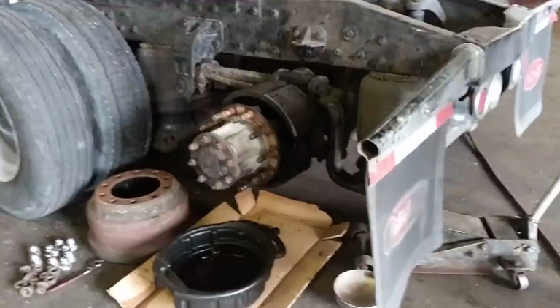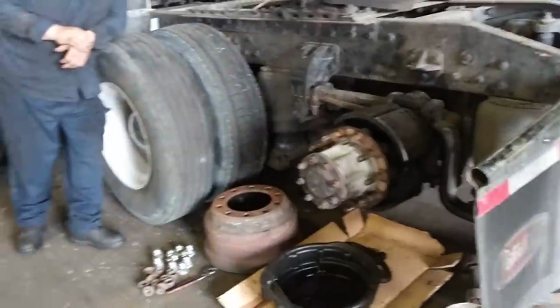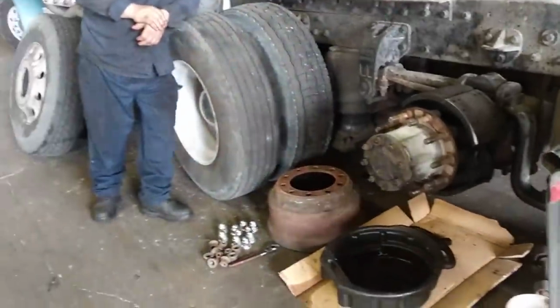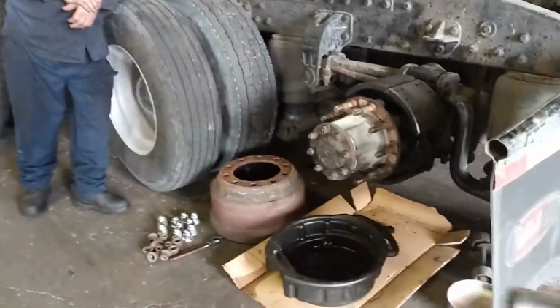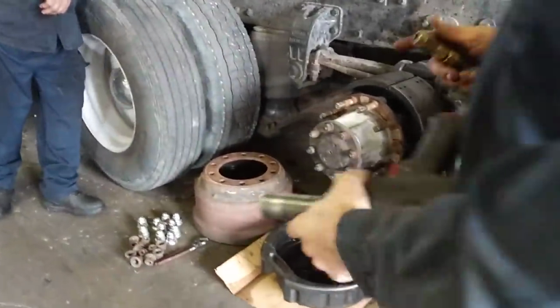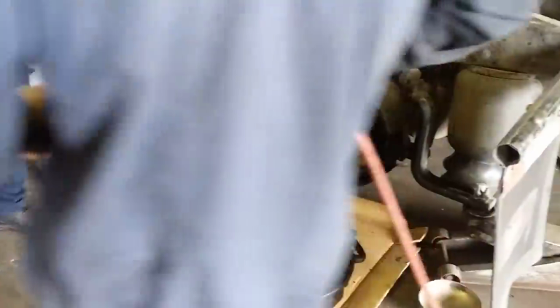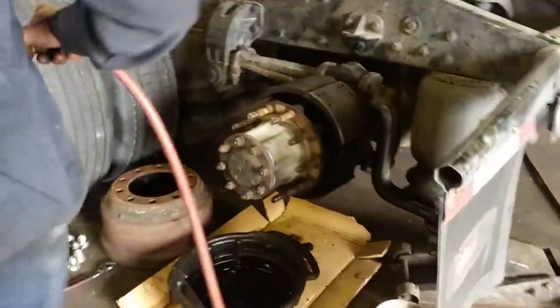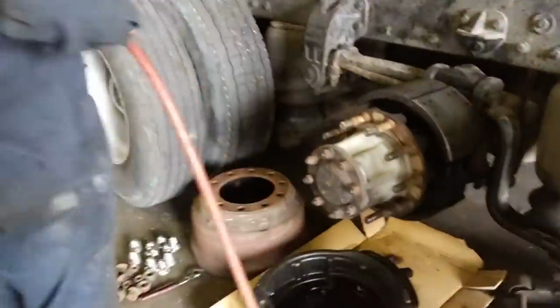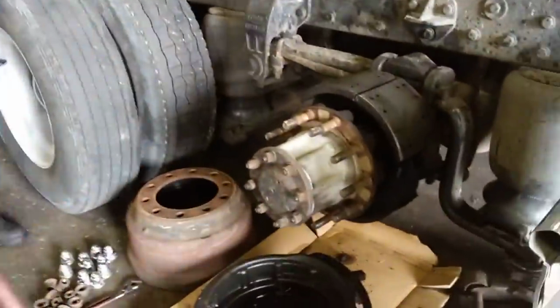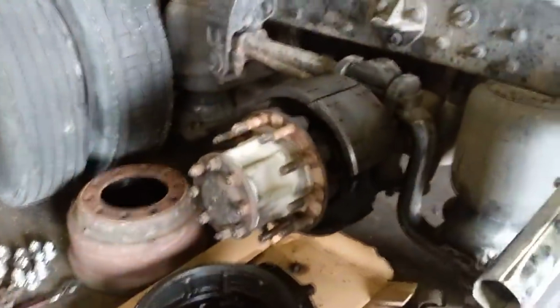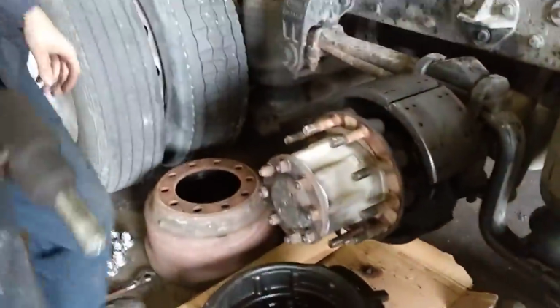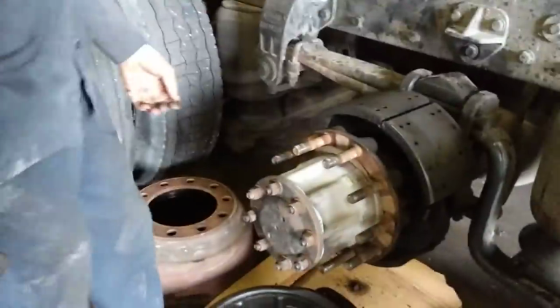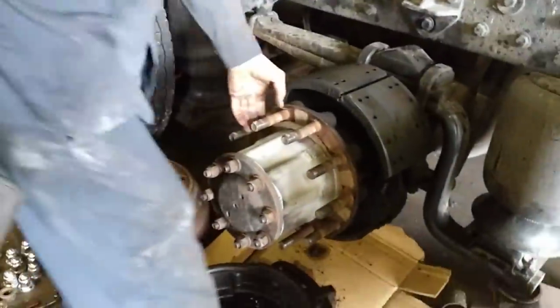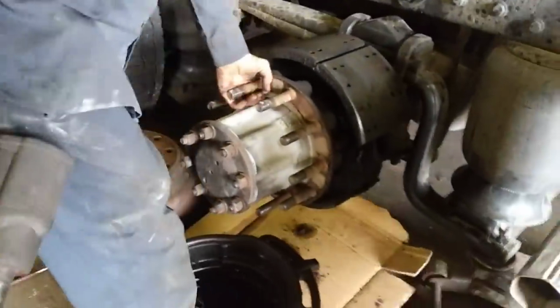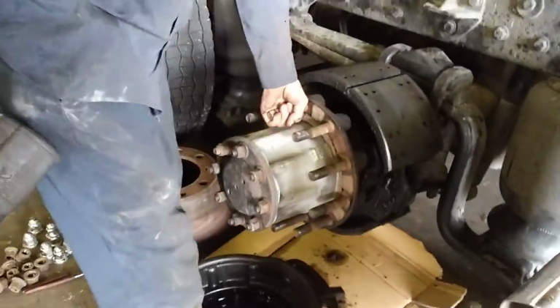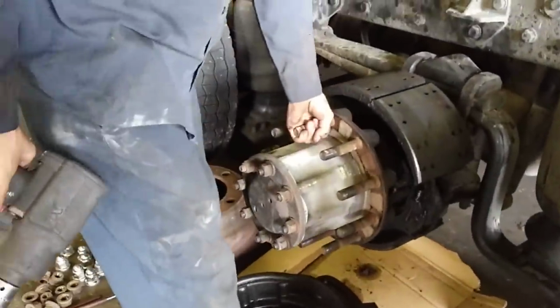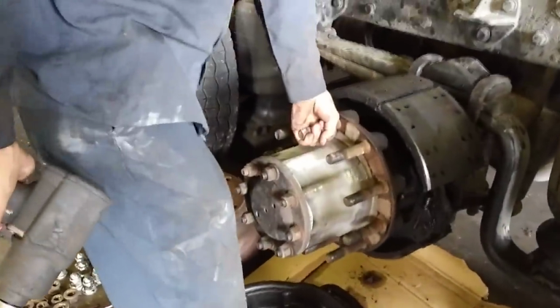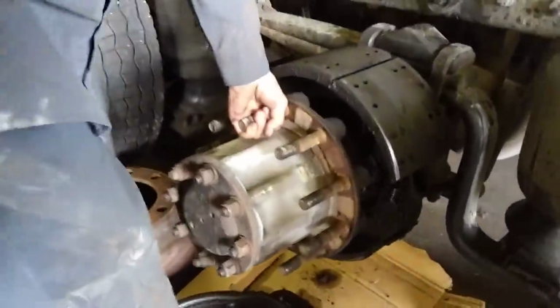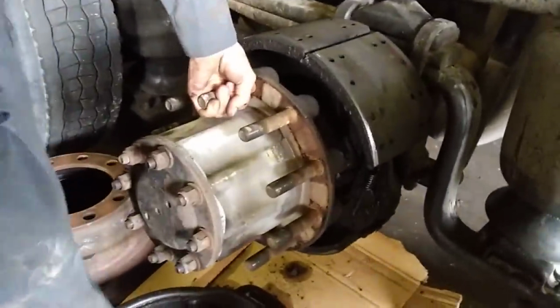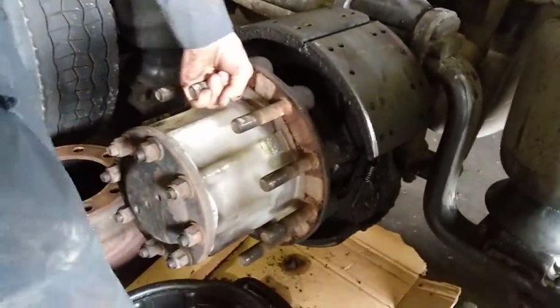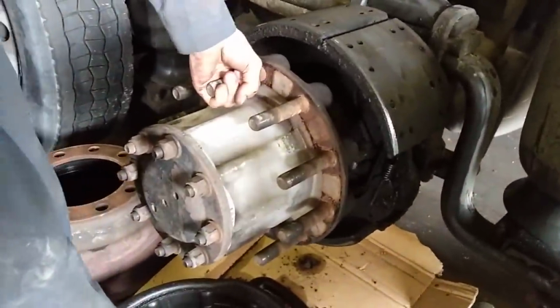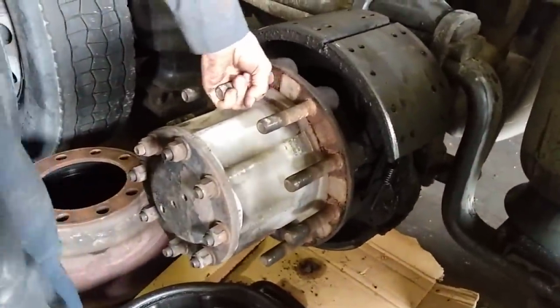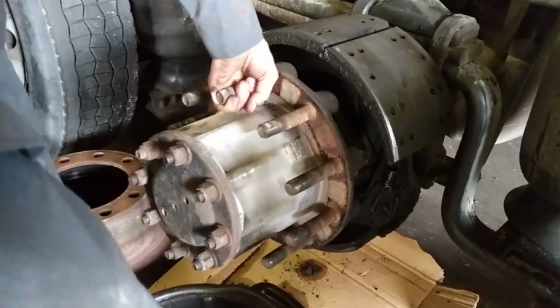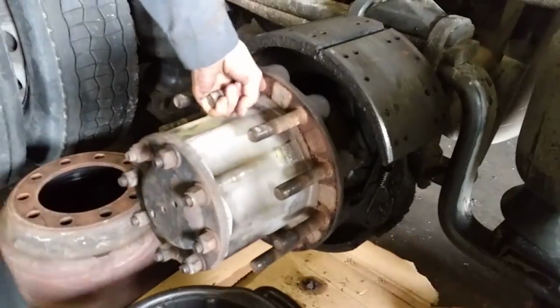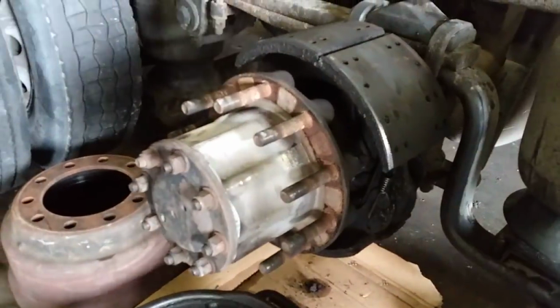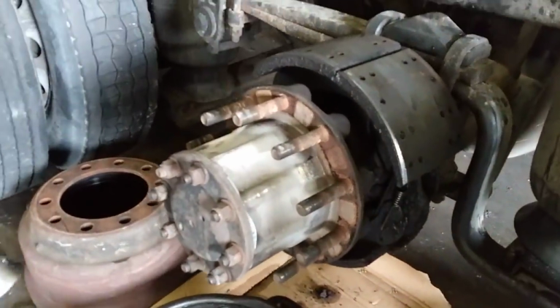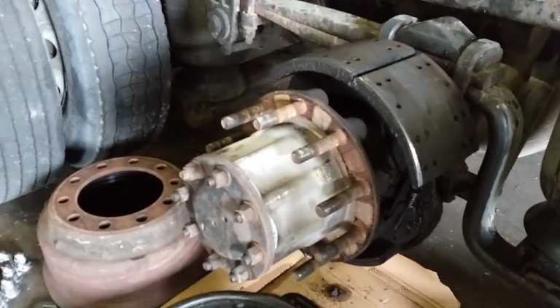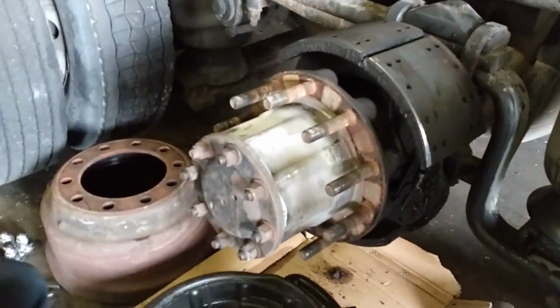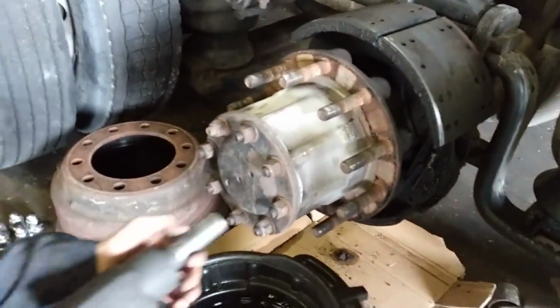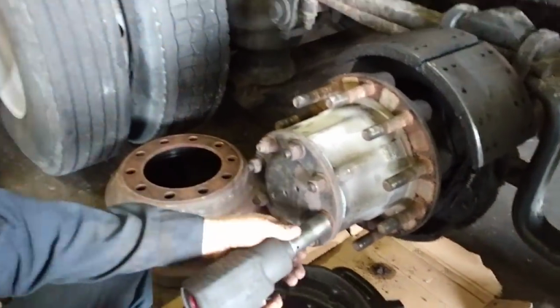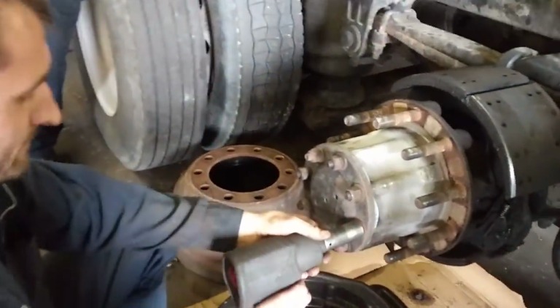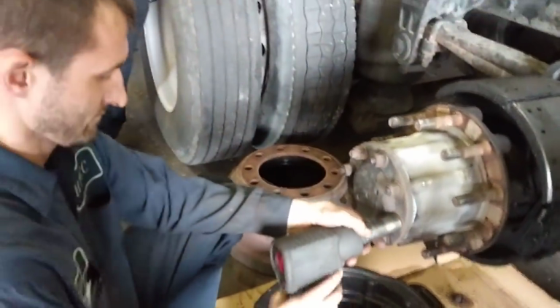We pulled the wheels off, pulled the drum off, and we're going to show you the problem. Go ahead, lift up on it. As you can see, the whole axle assembly is loose, going up and down.